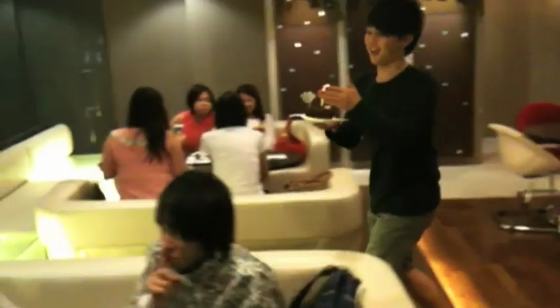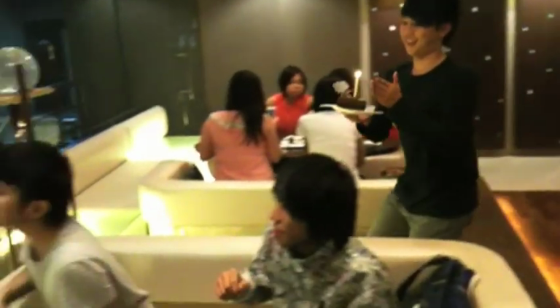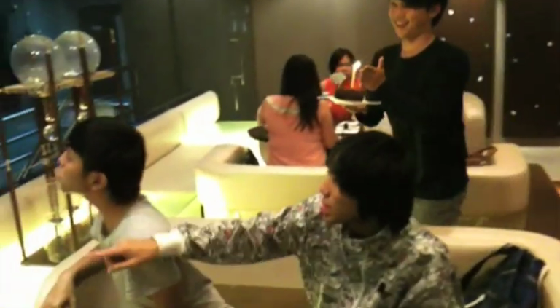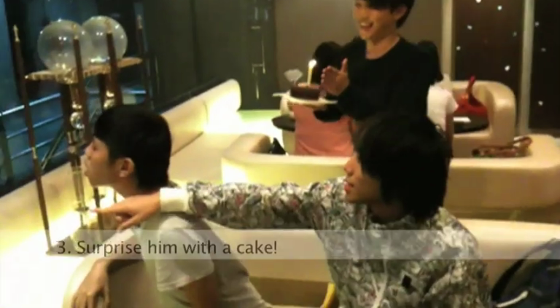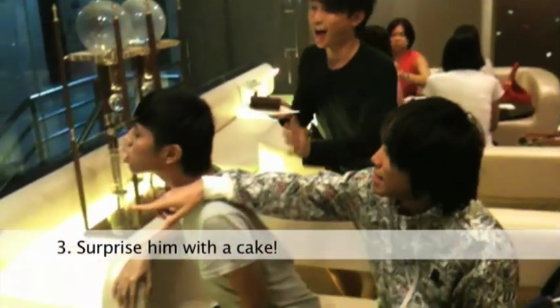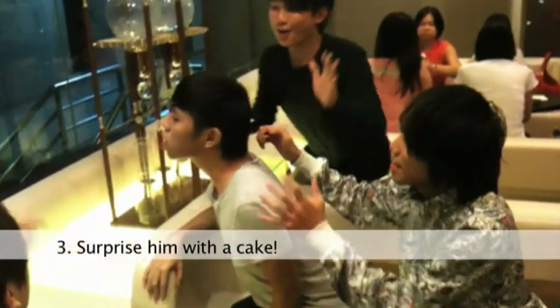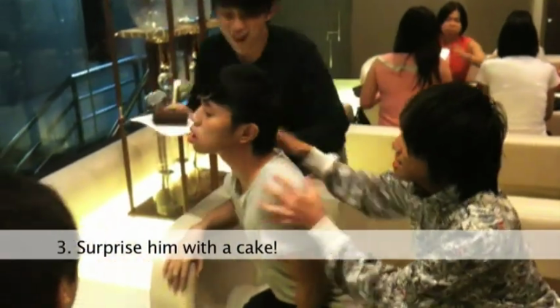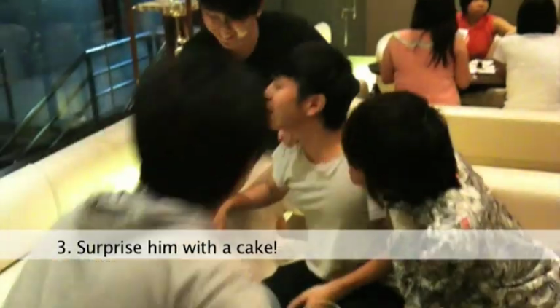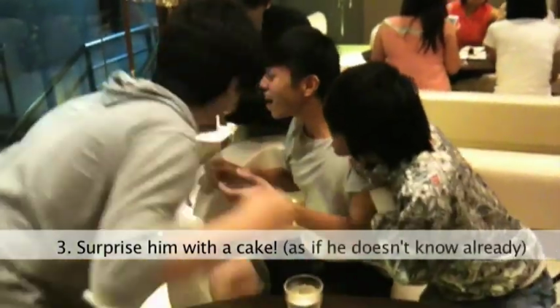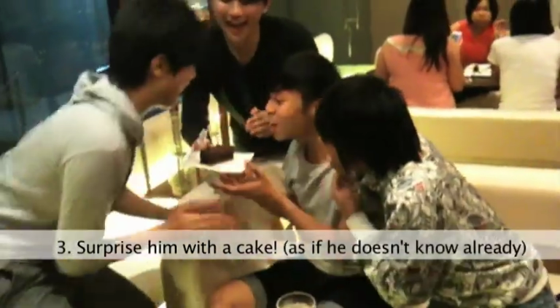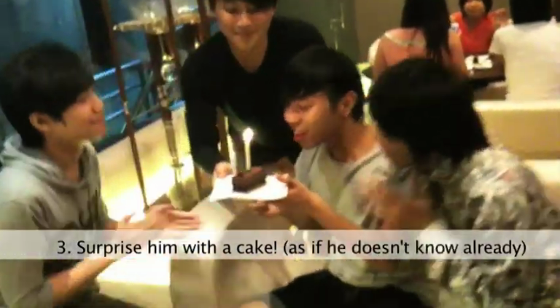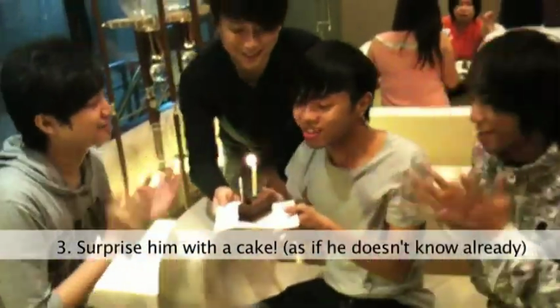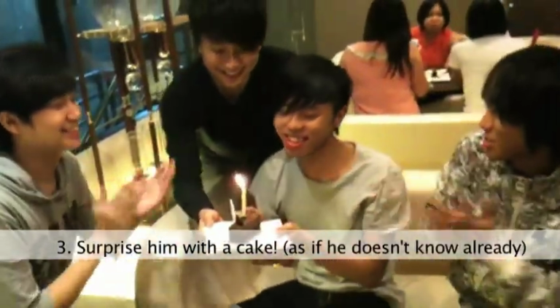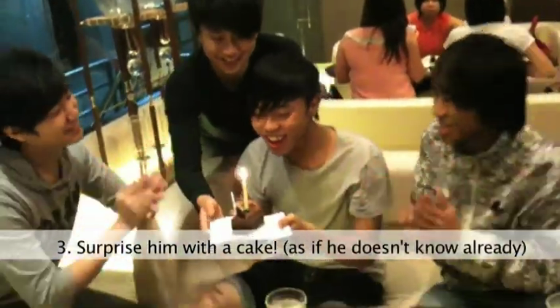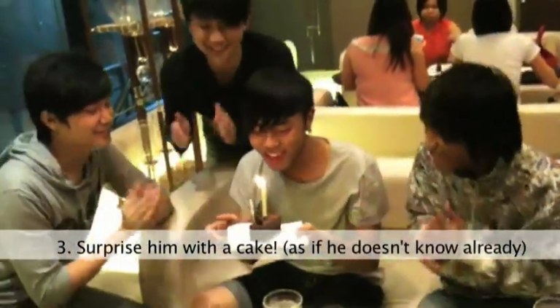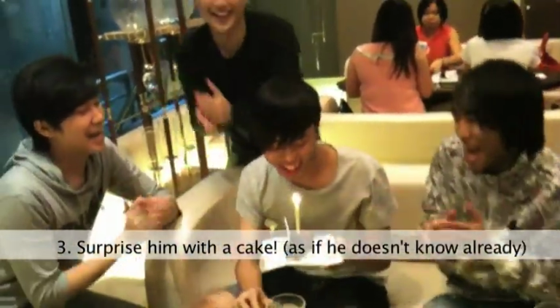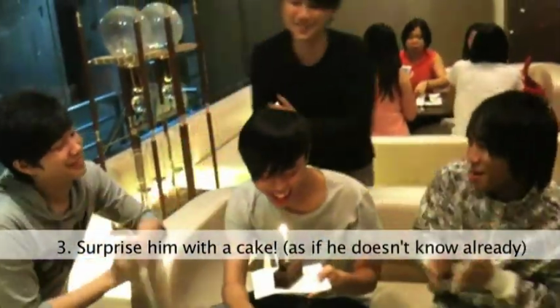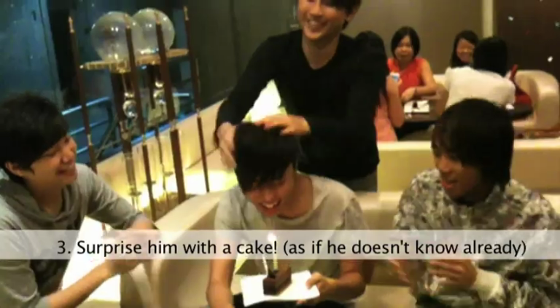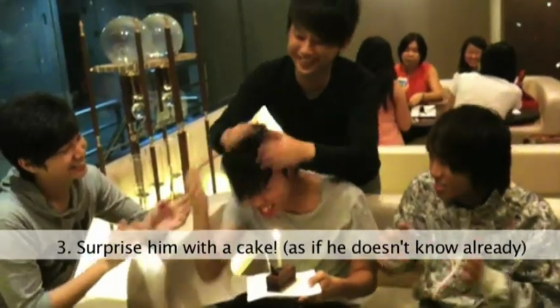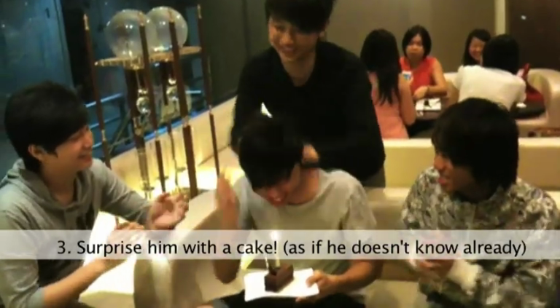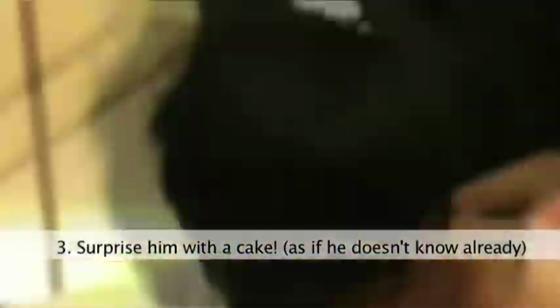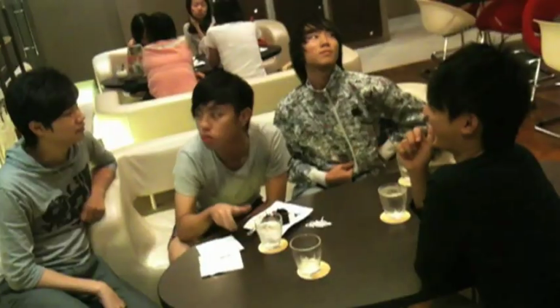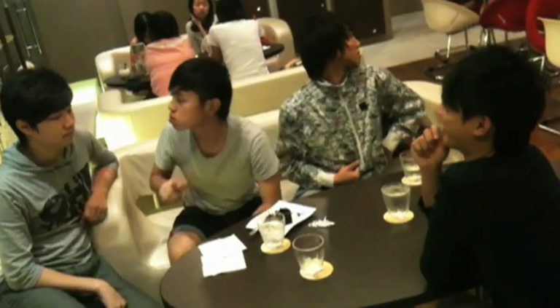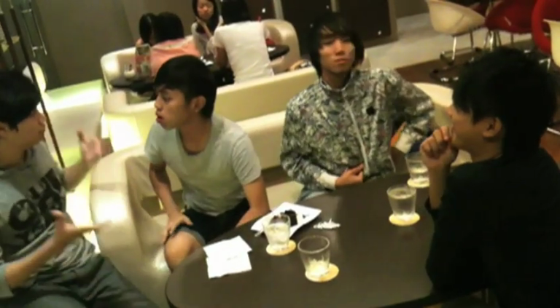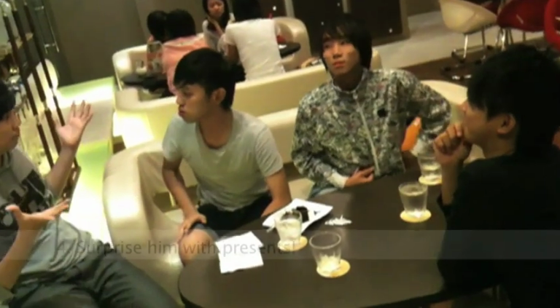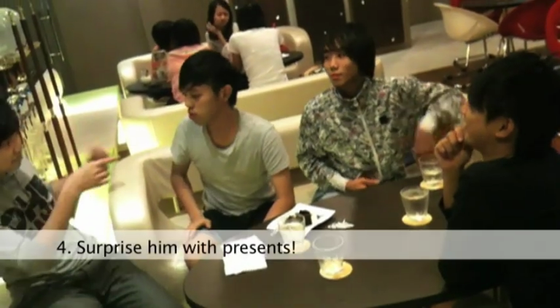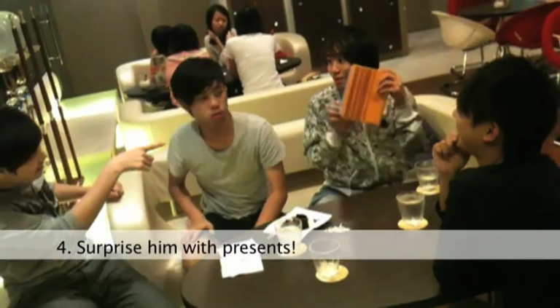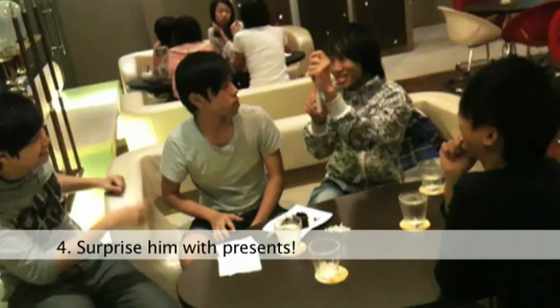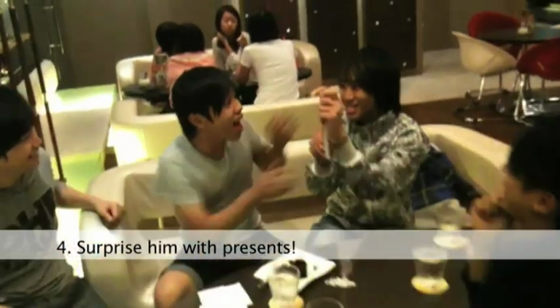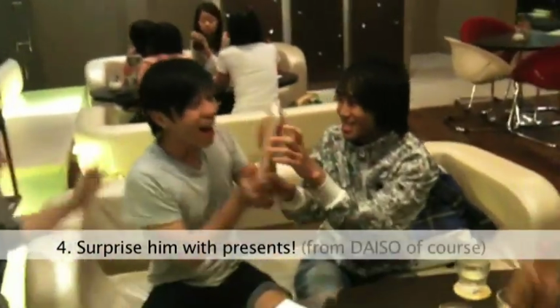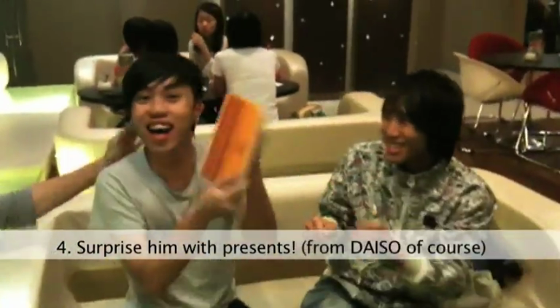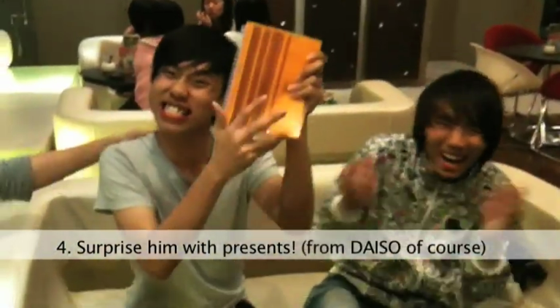Step 3: Surprise him with a cake, as if he doesn't know already. Step 4: Surprise him with presents — from Daiso, of course.